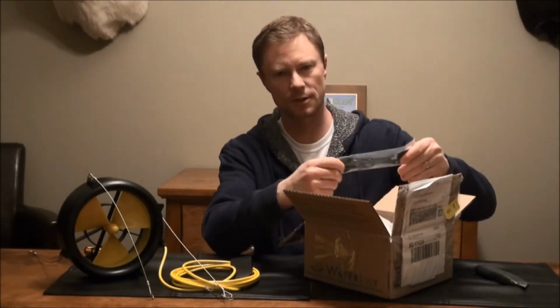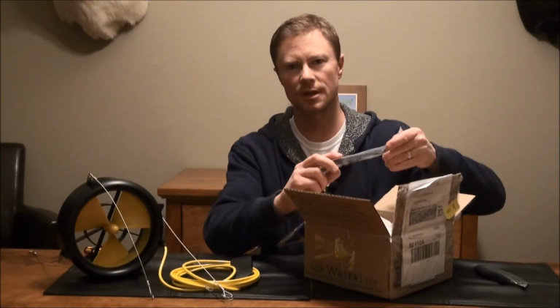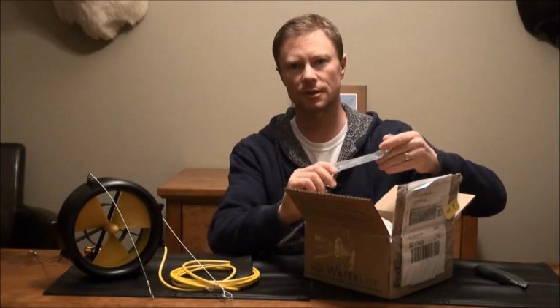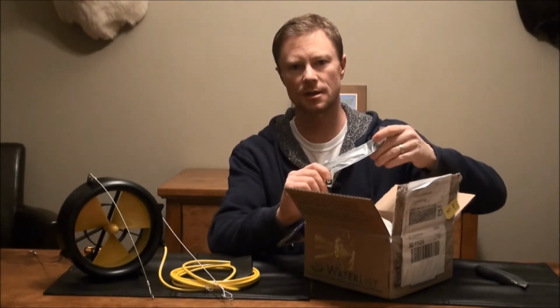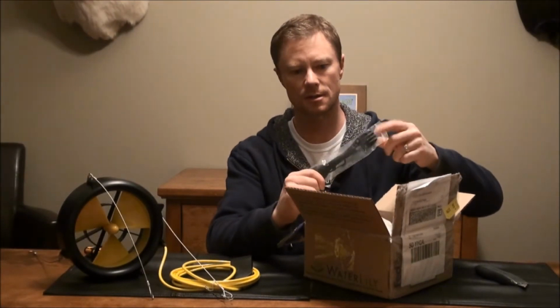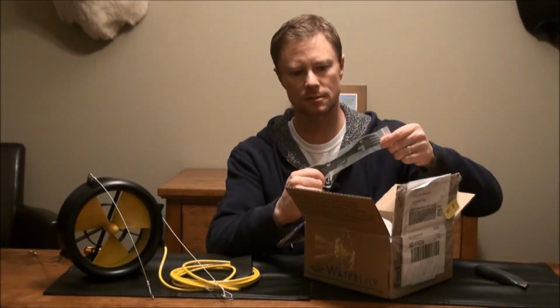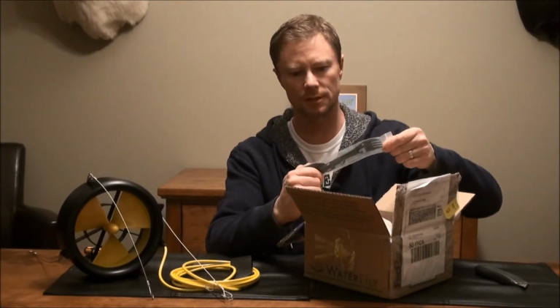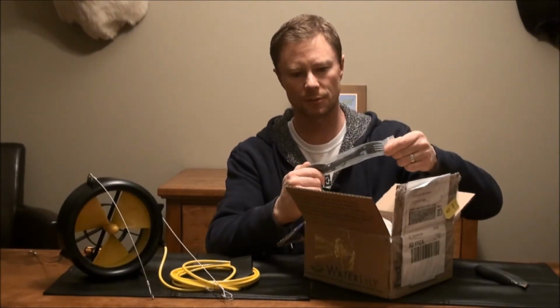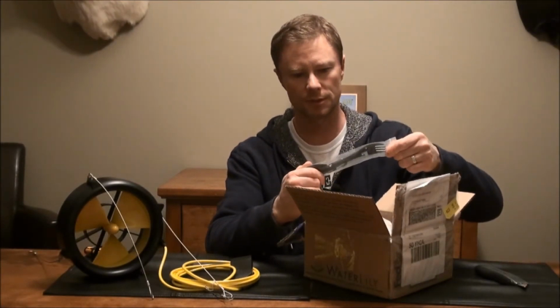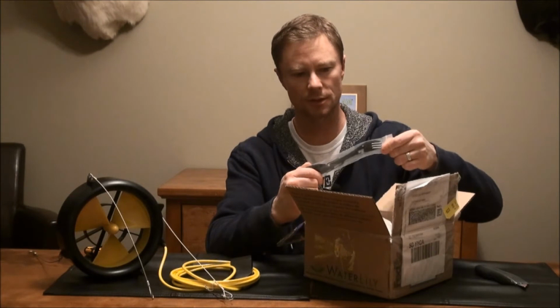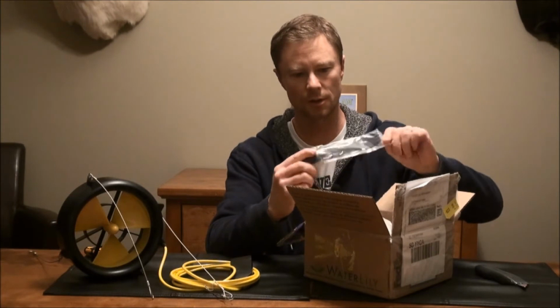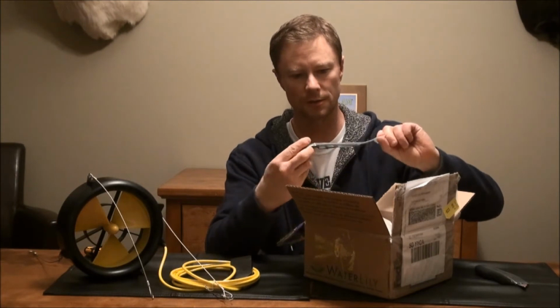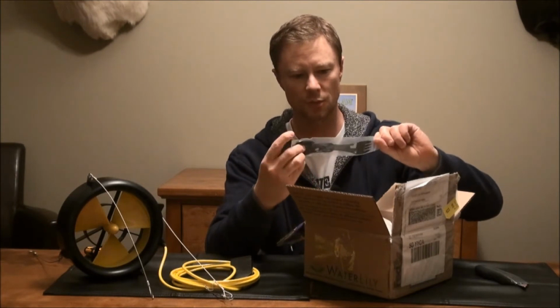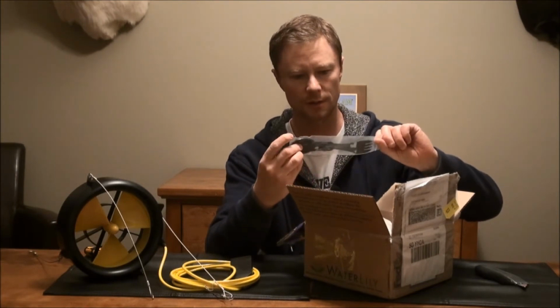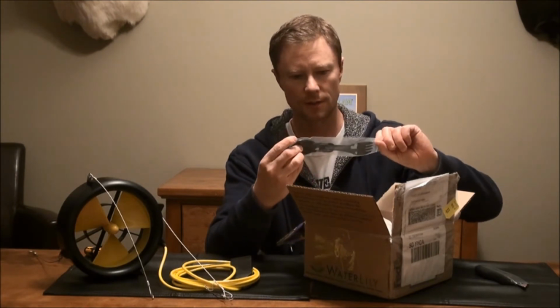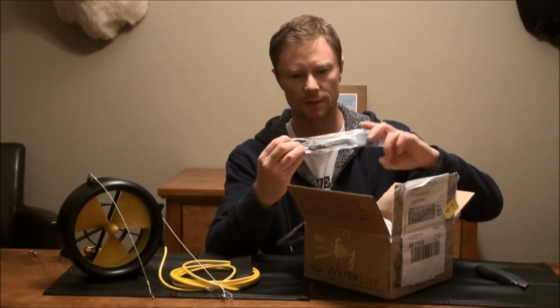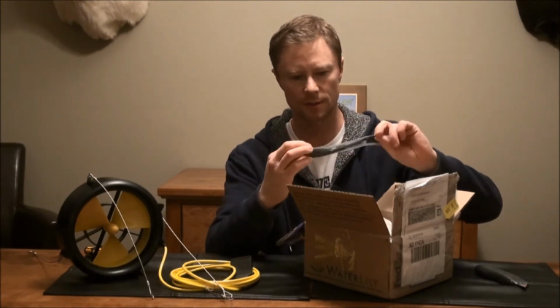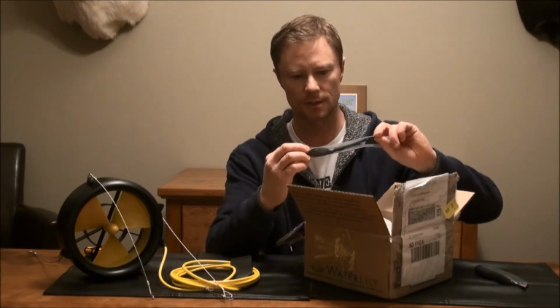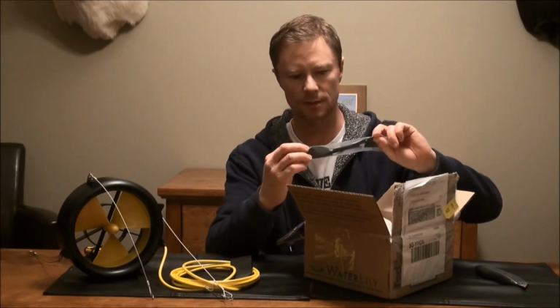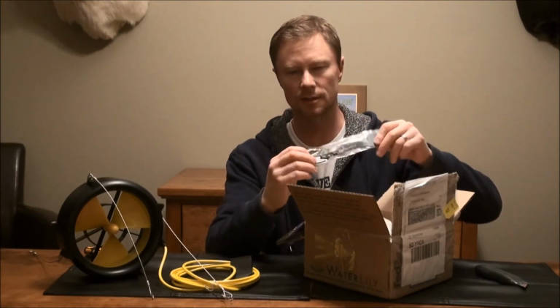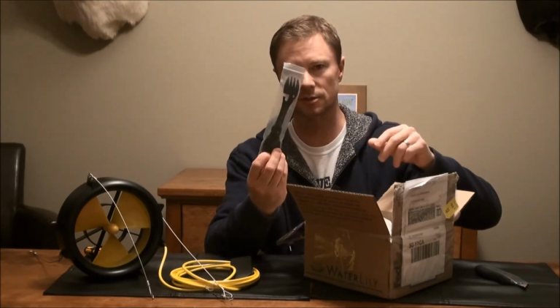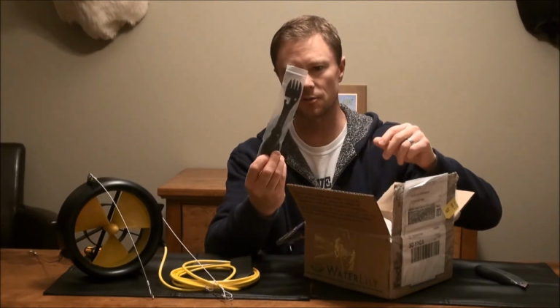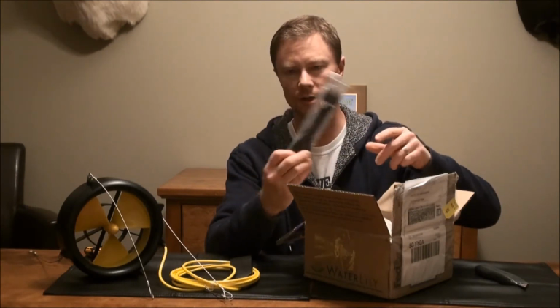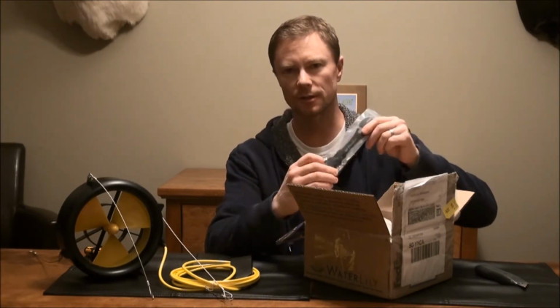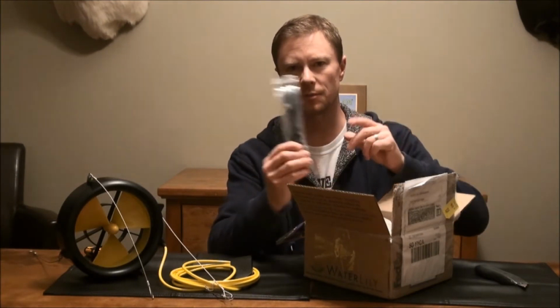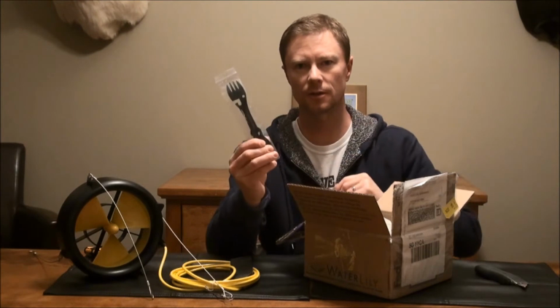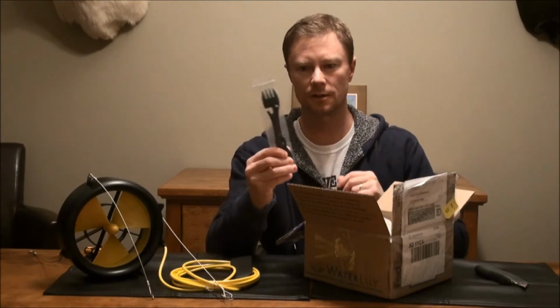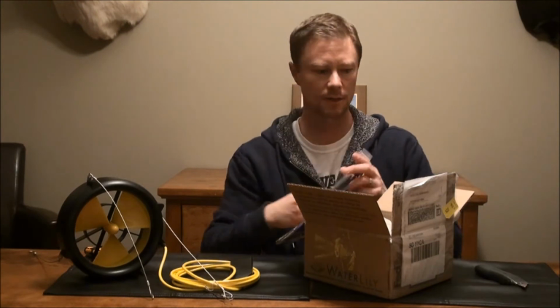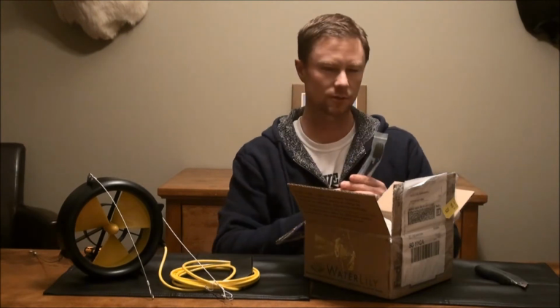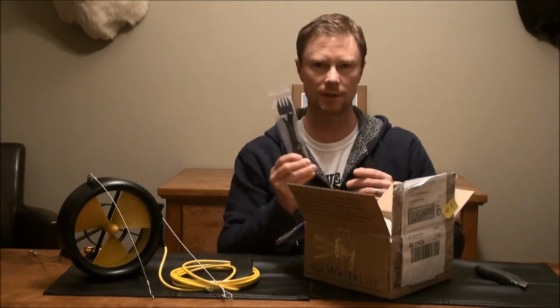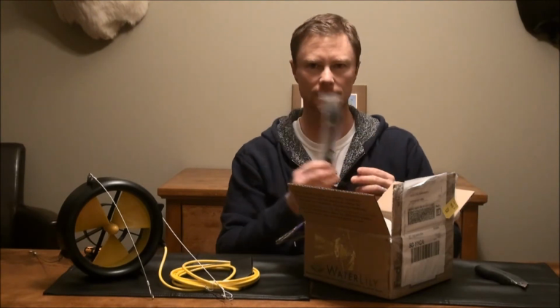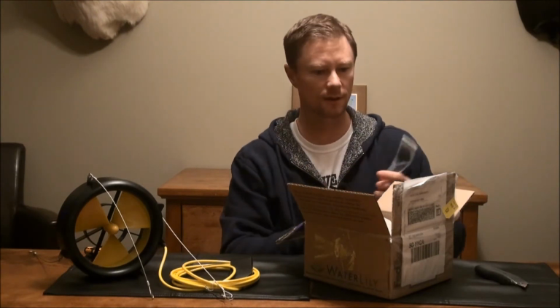Here's actually a nice little bonus. It's a Waterlily spork and it is actually a metal one. It's got a little carabiner in here. We'll take a look at that after.